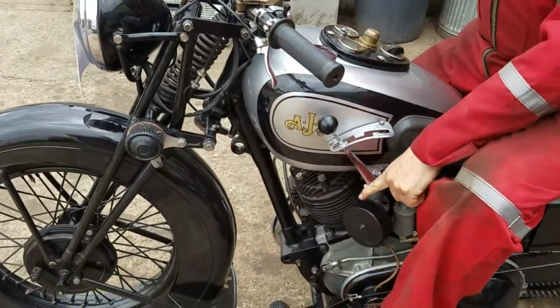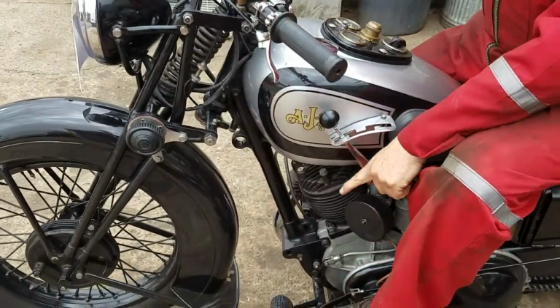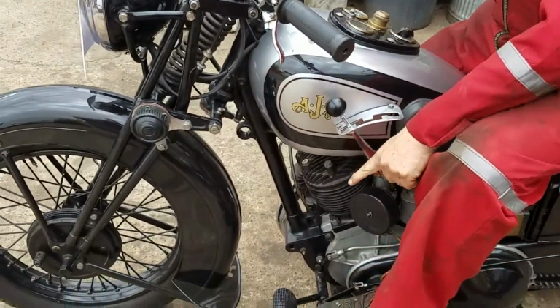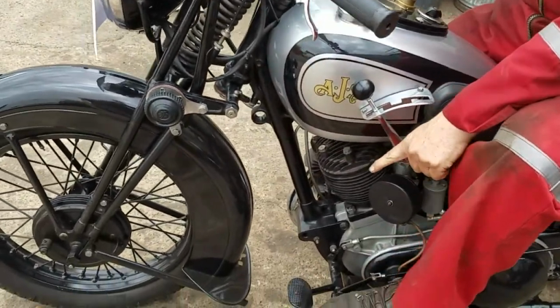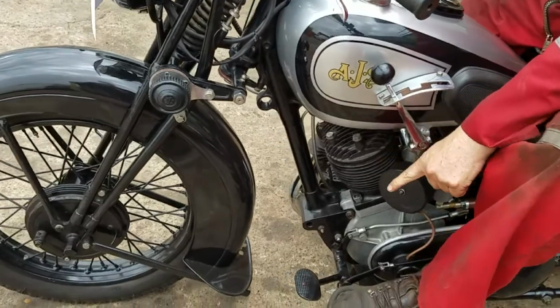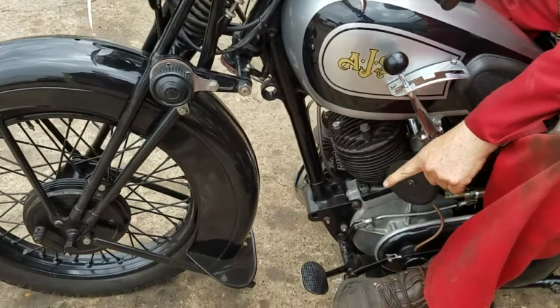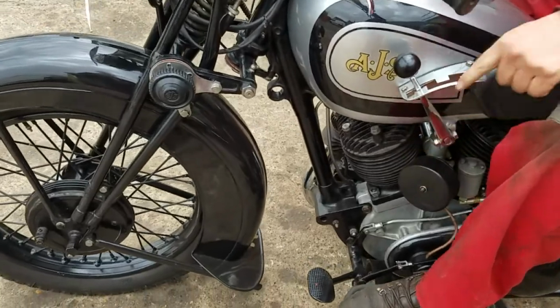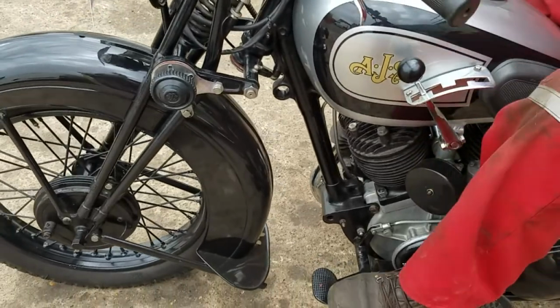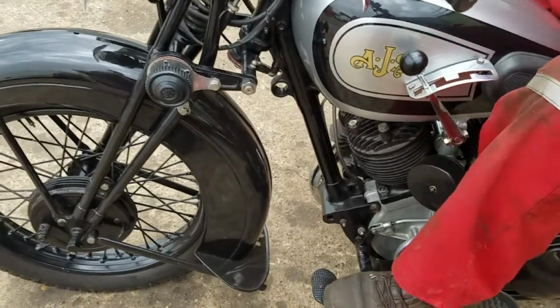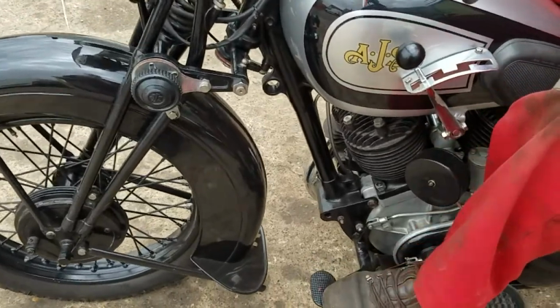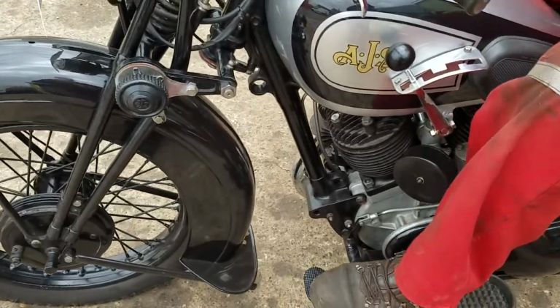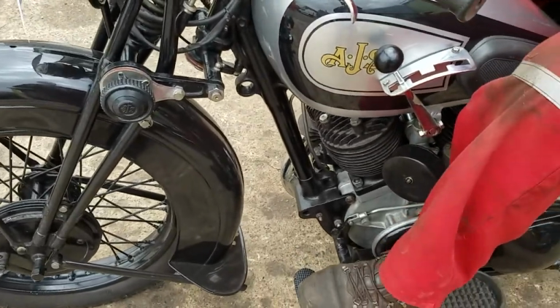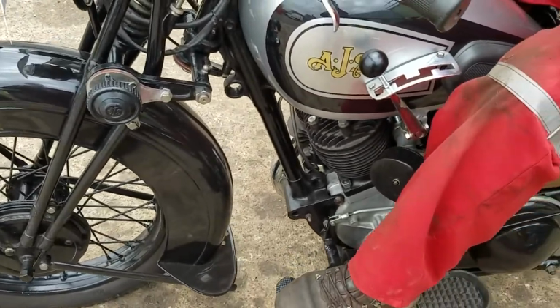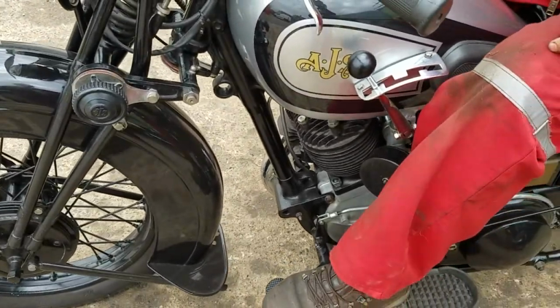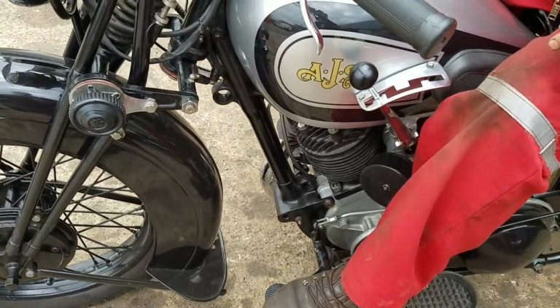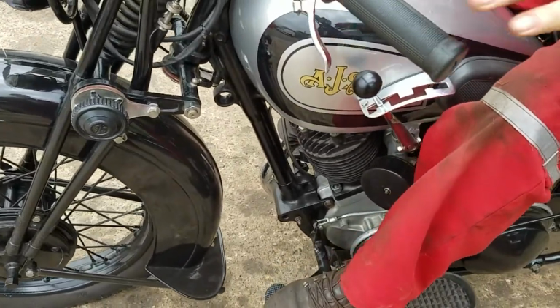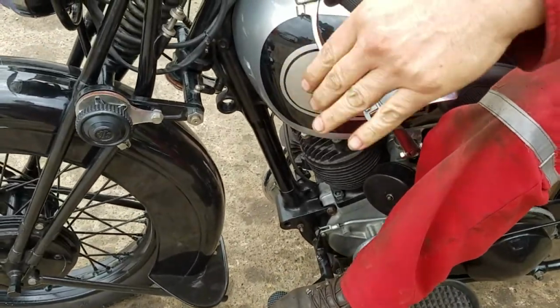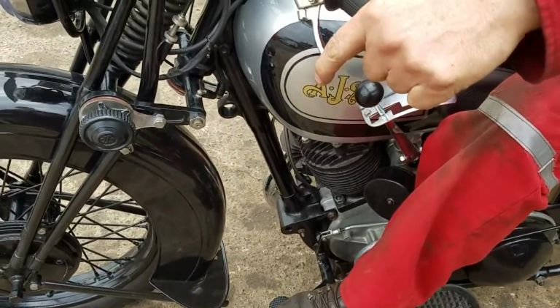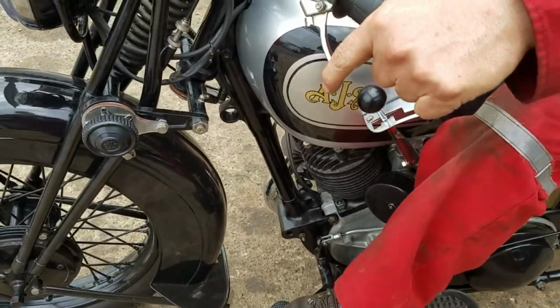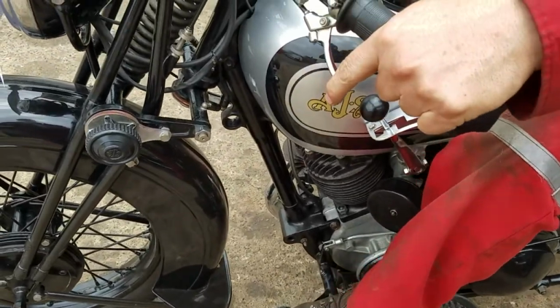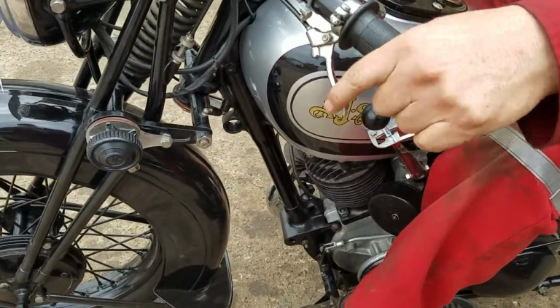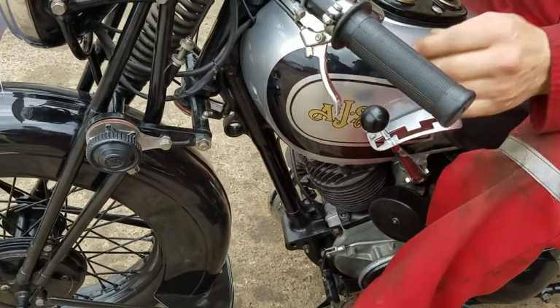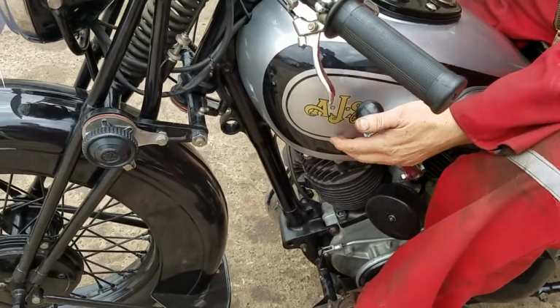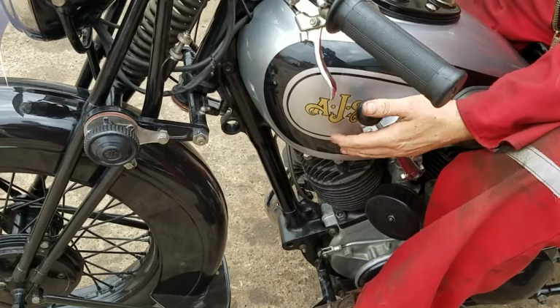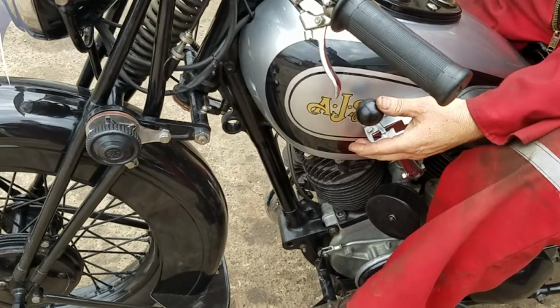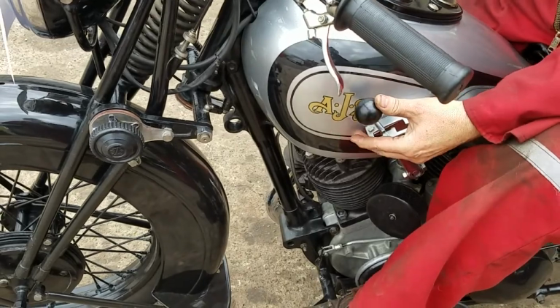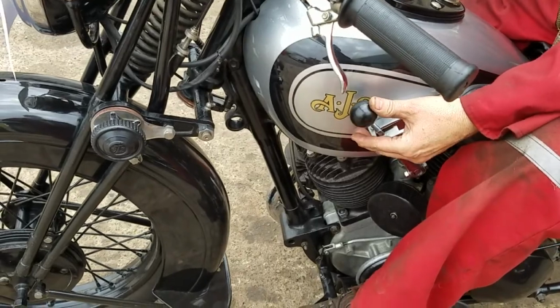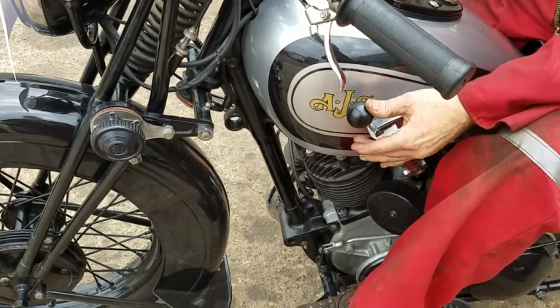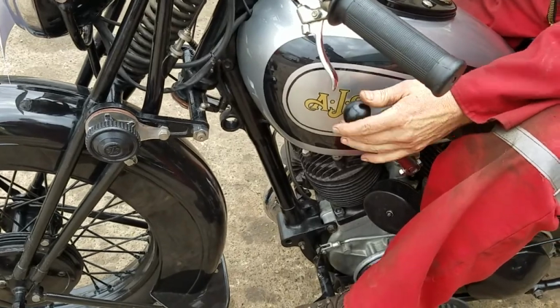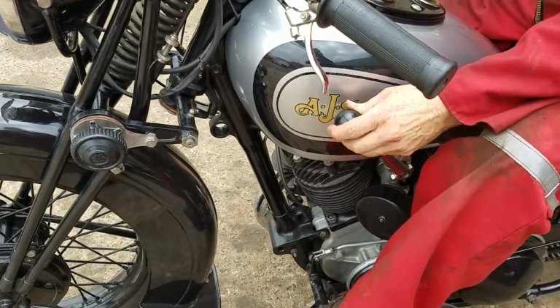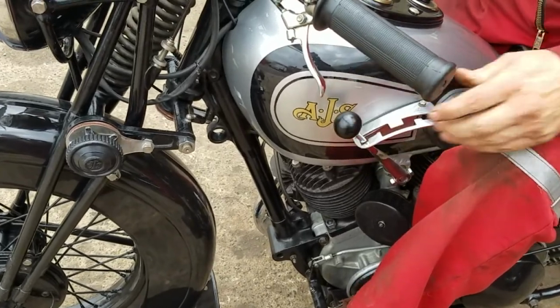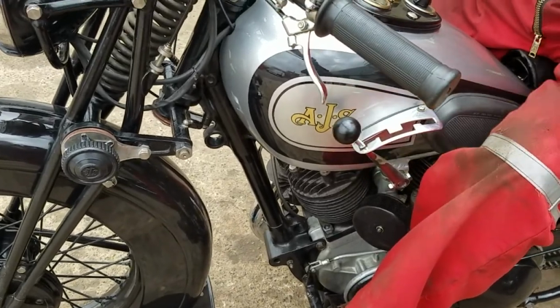The clutch is on this side. That's first.